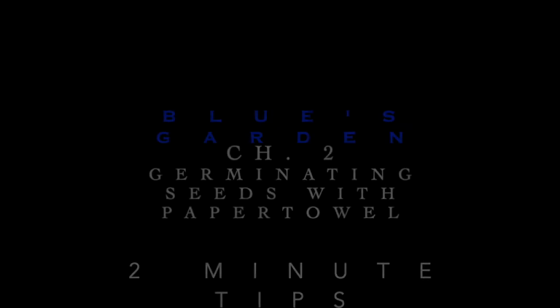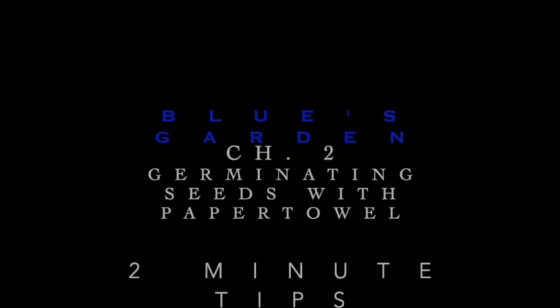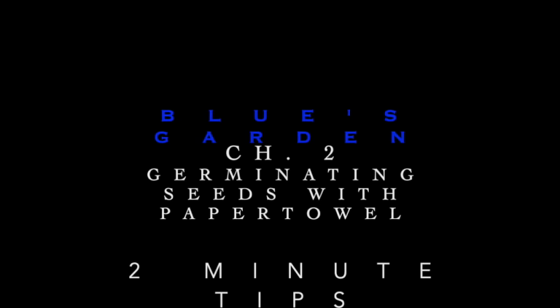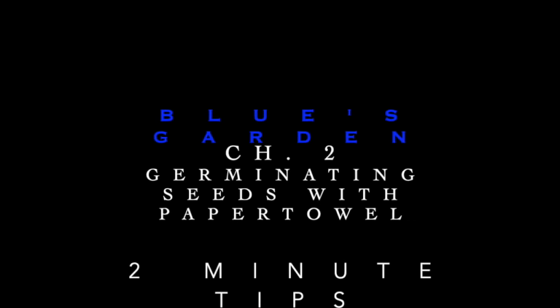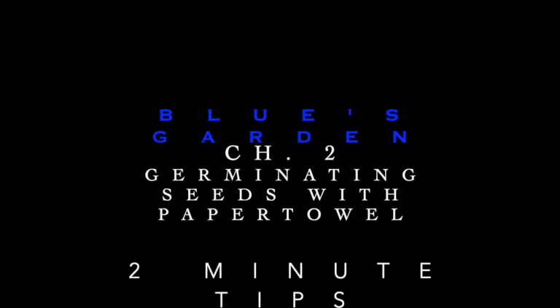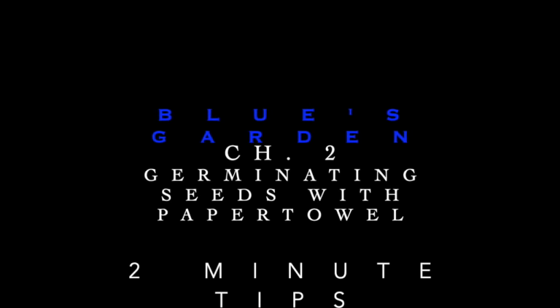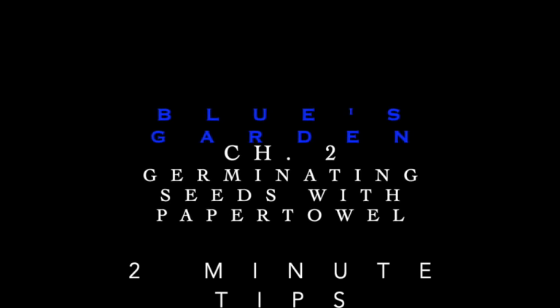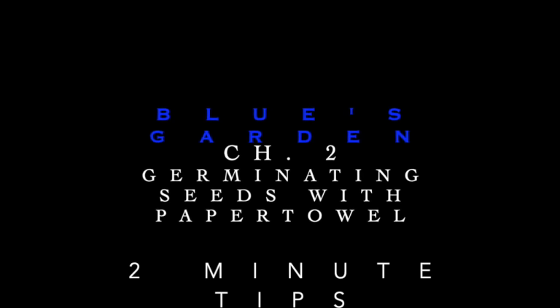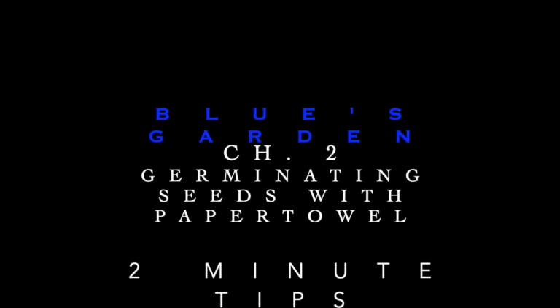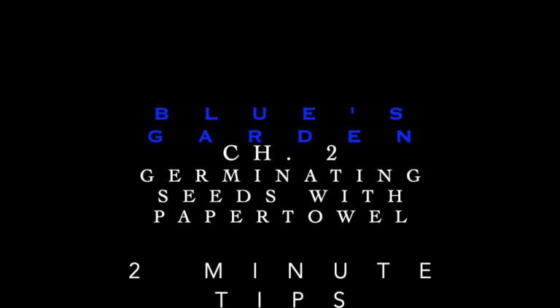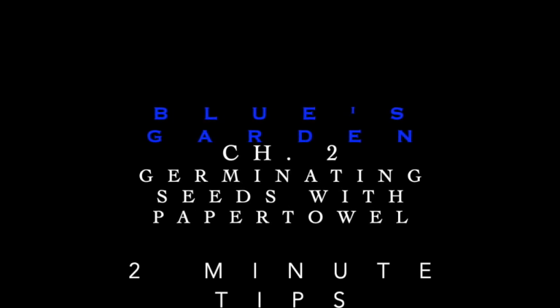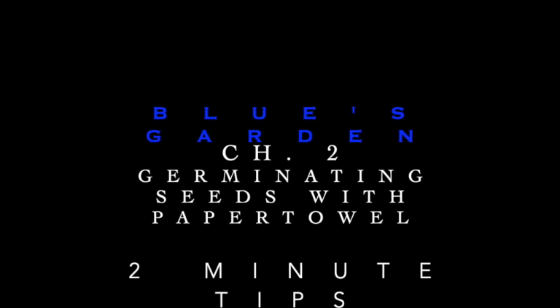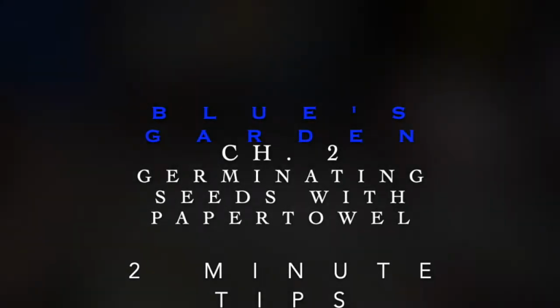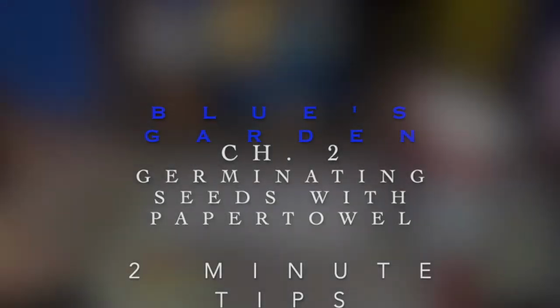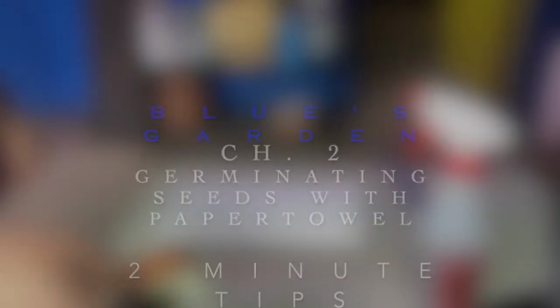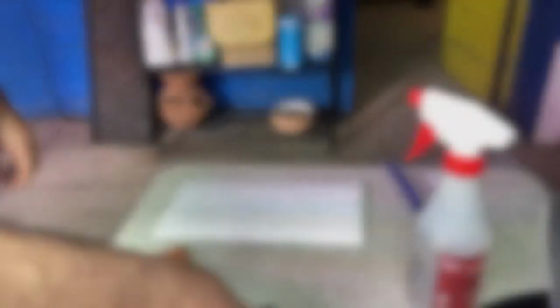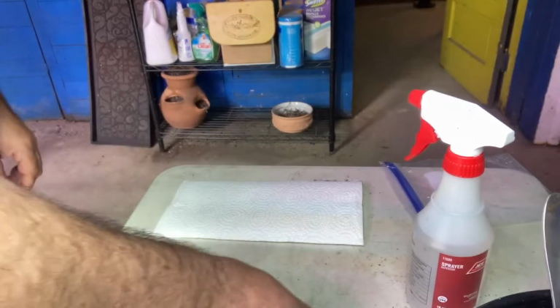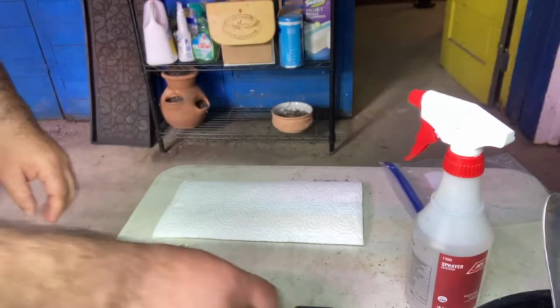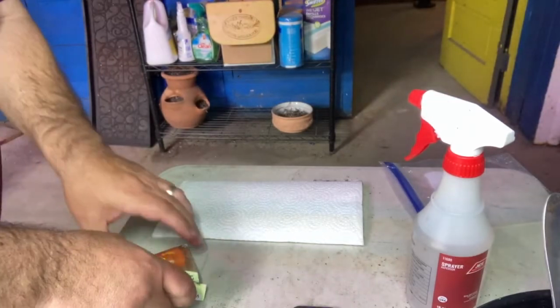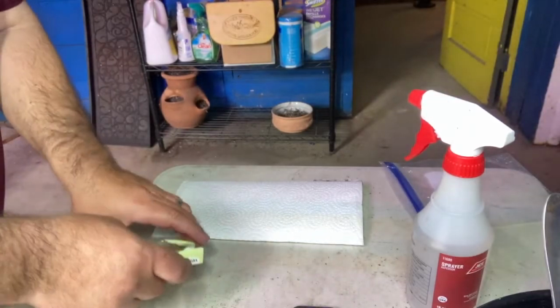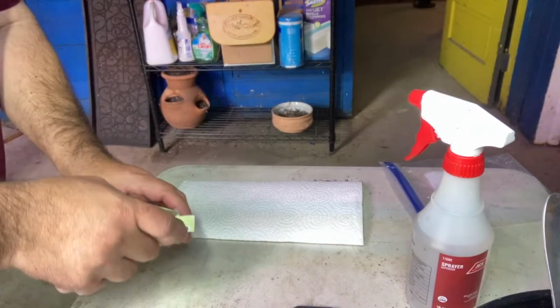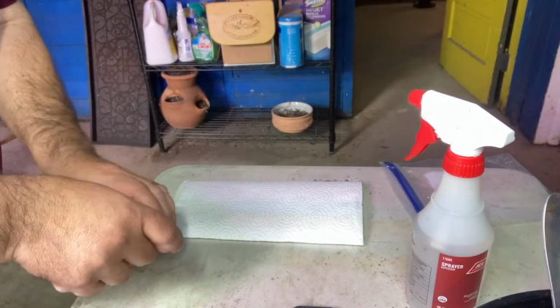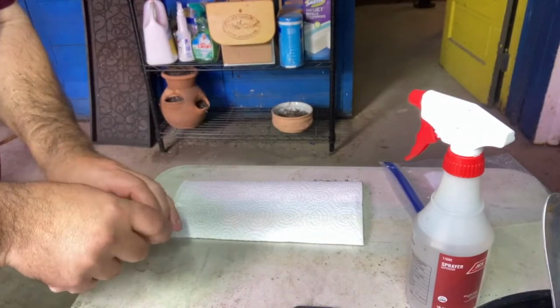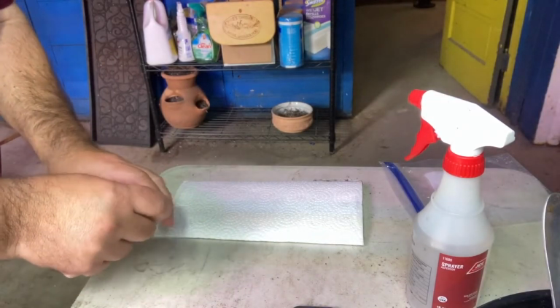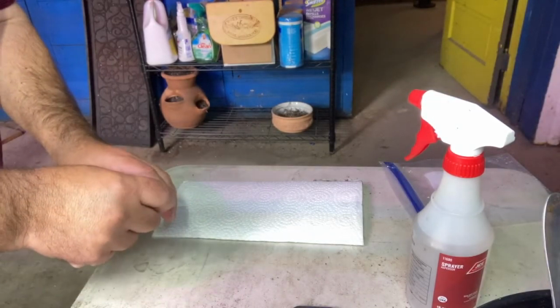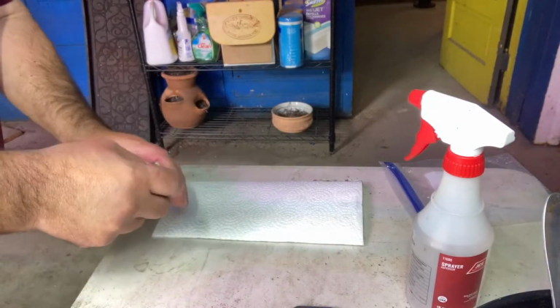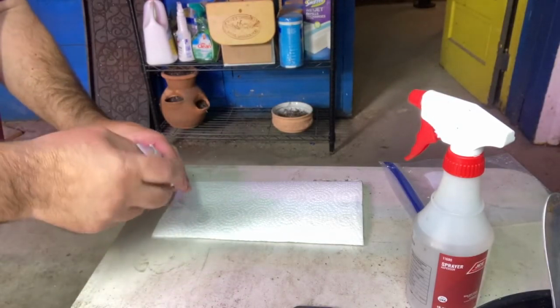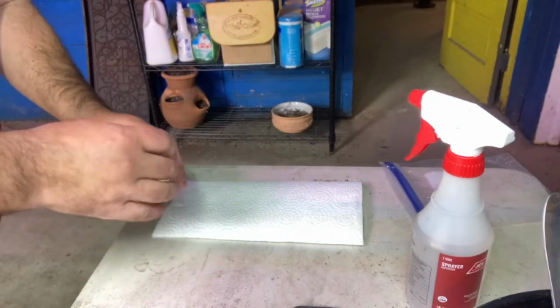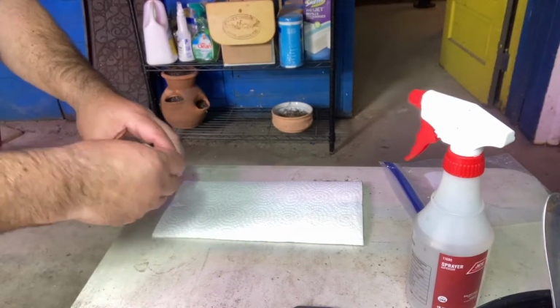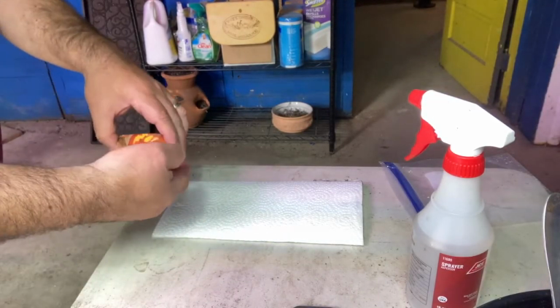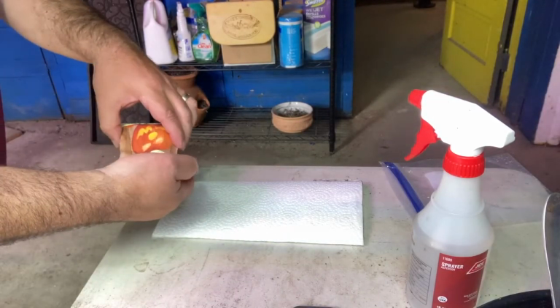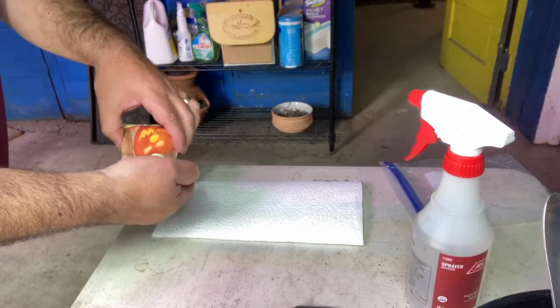Welcome back. Germinating seeds with a paper towel is easy. All you need is paper towels, some seeds, water, and a little Ziploc bag.